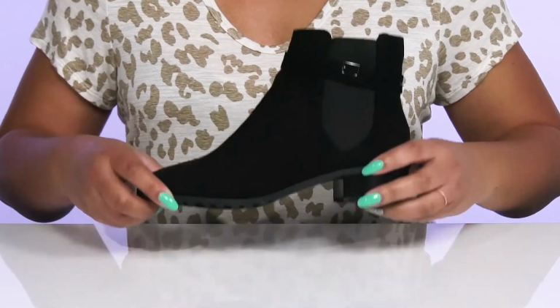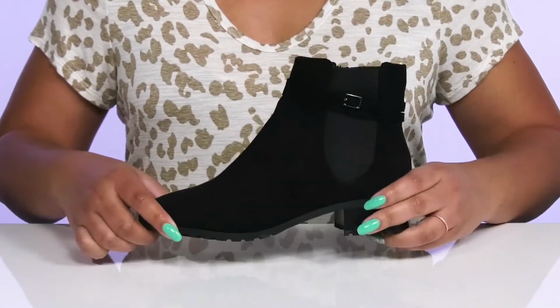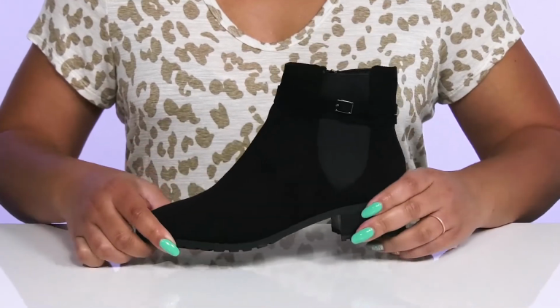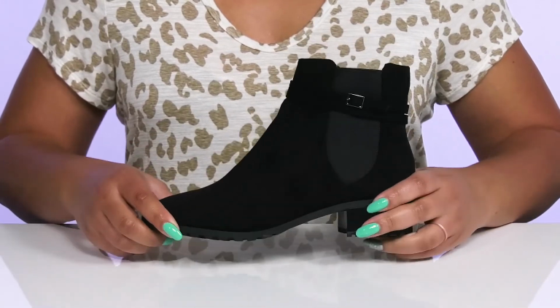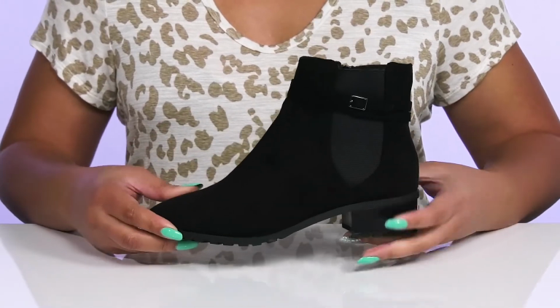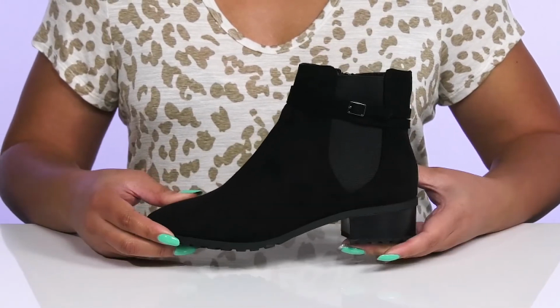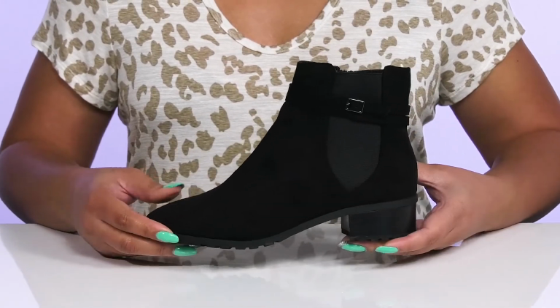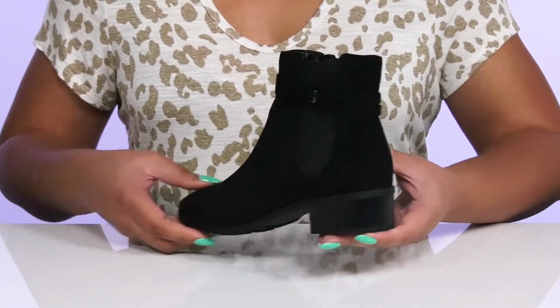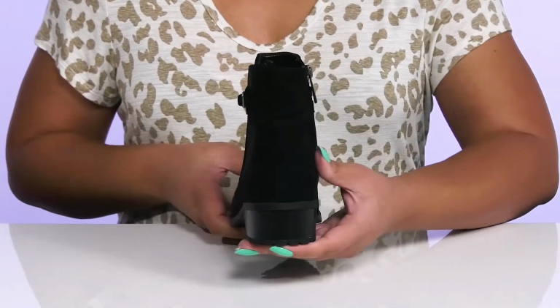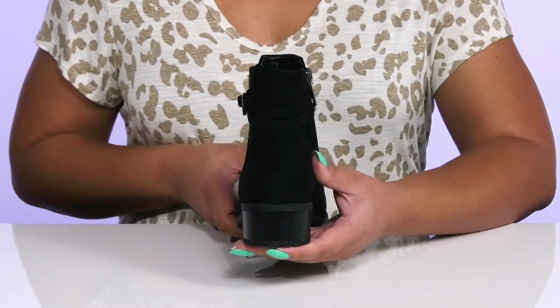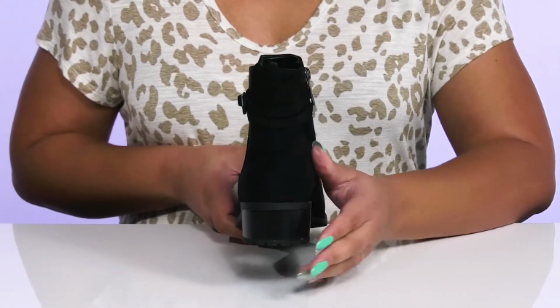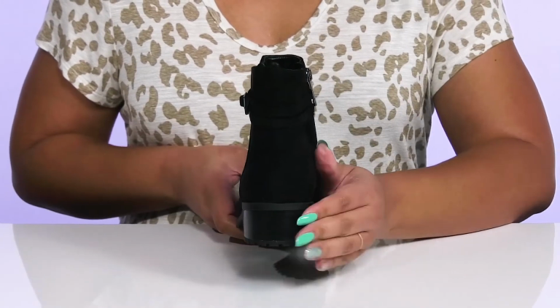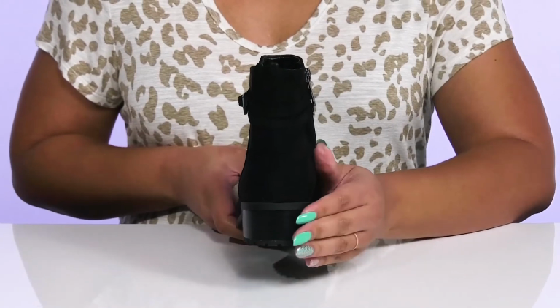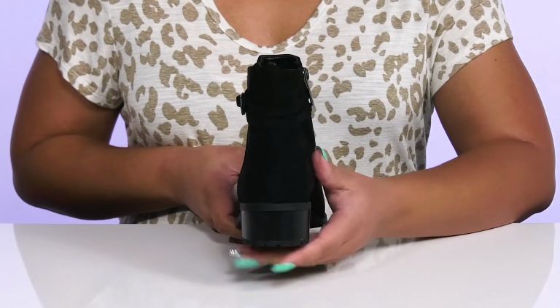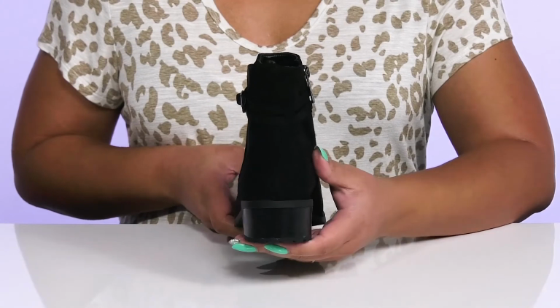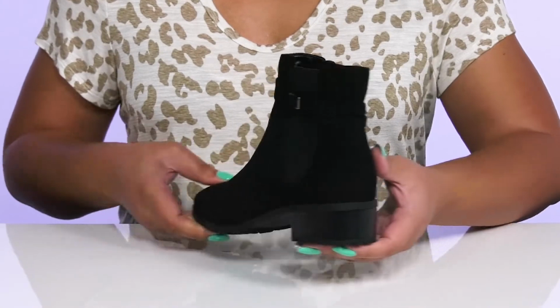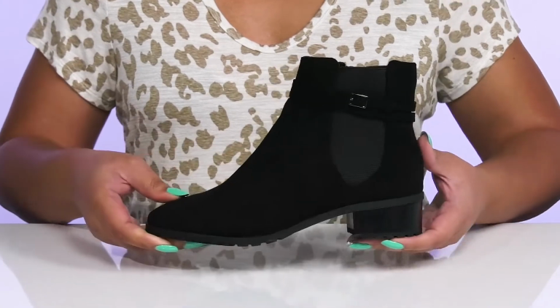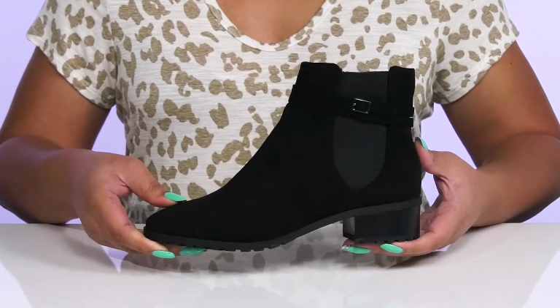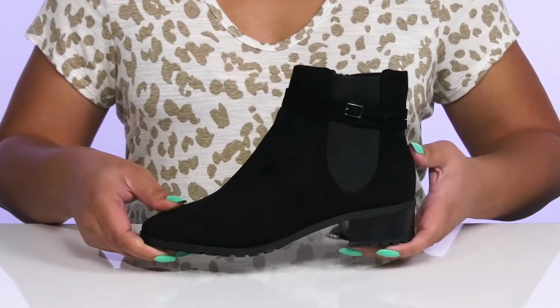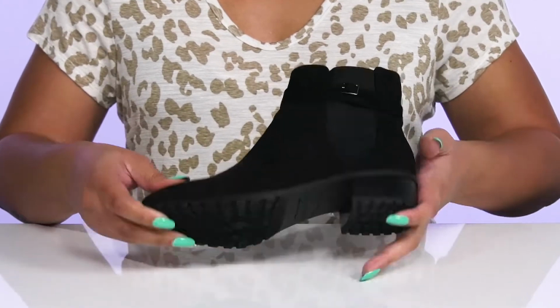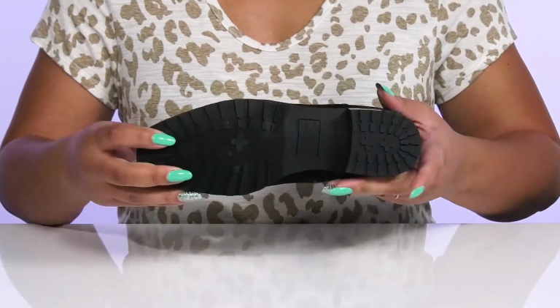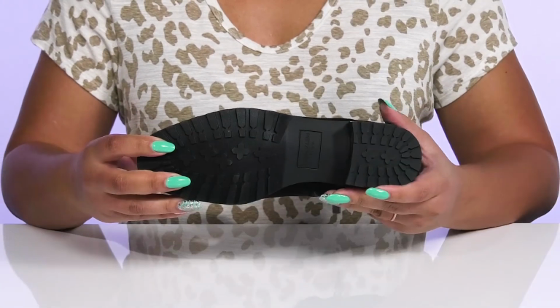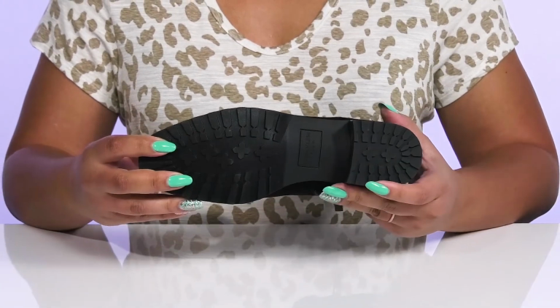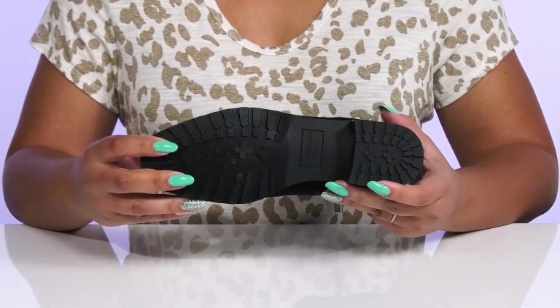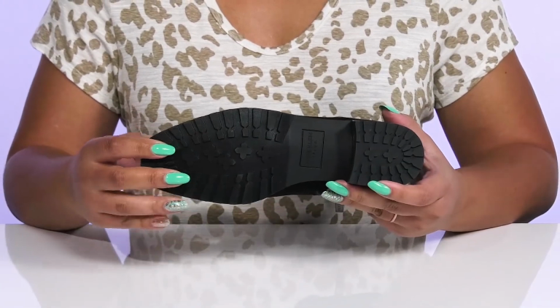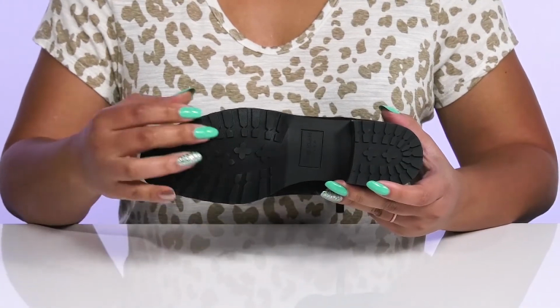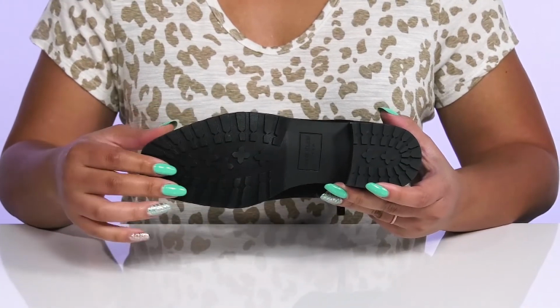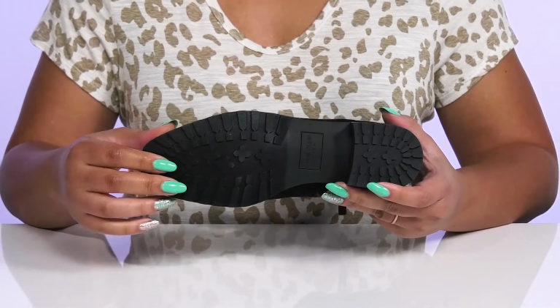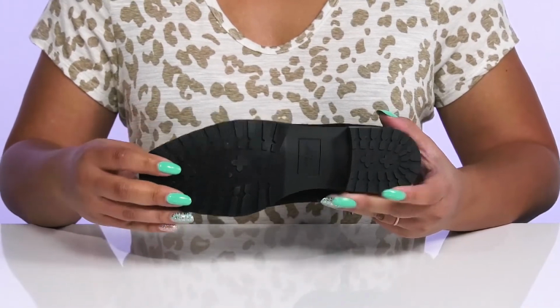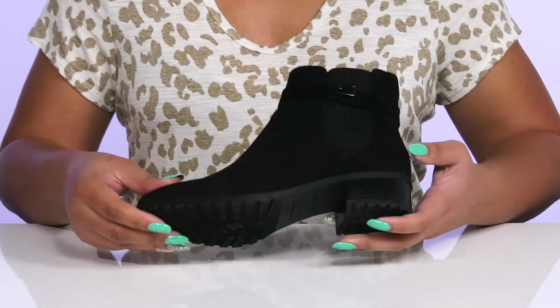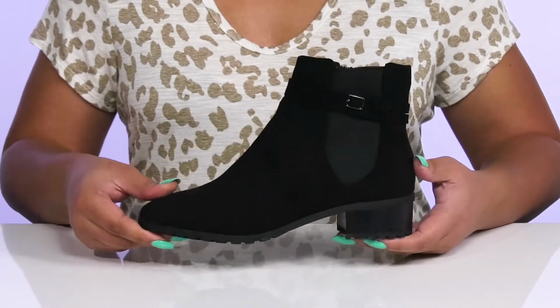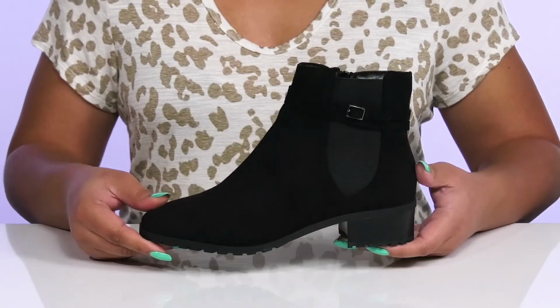They're lightweight with a sturdy and durable build, and you'll get a small lift from the stacked heel at the back. It's all on top of a fabric-coated man-made outsole that has textured lugs to keep you stable.